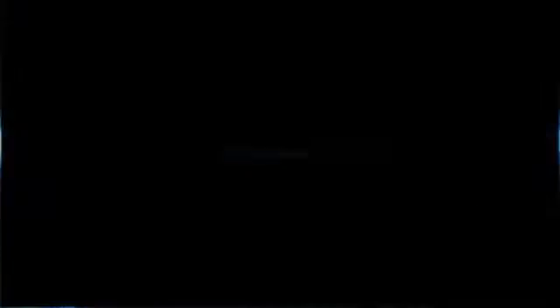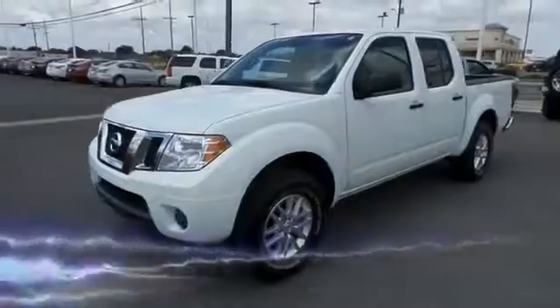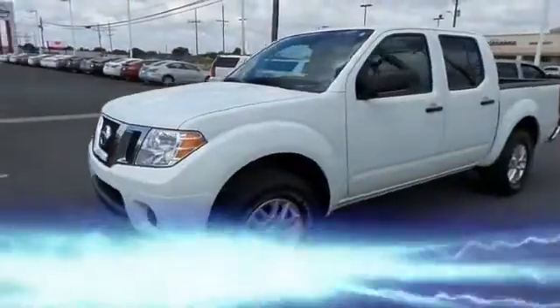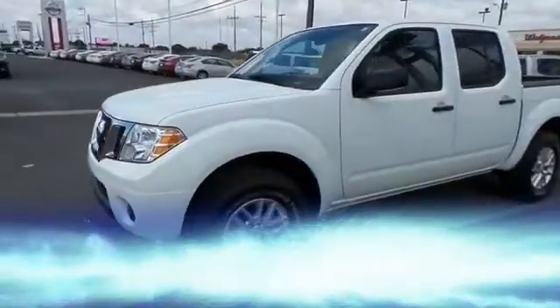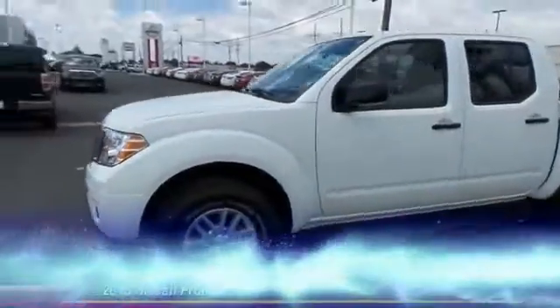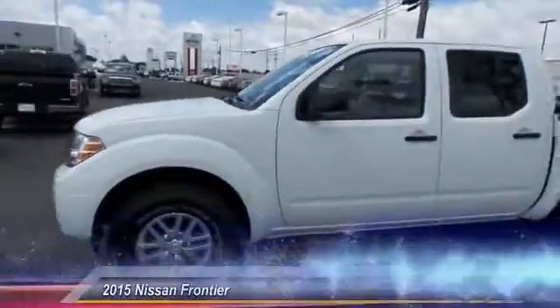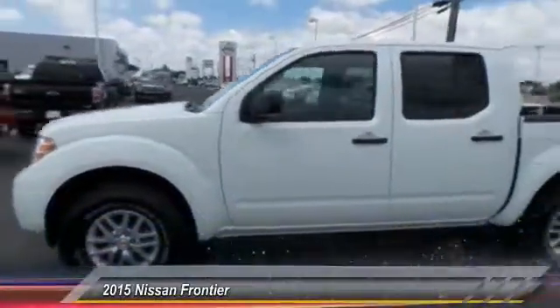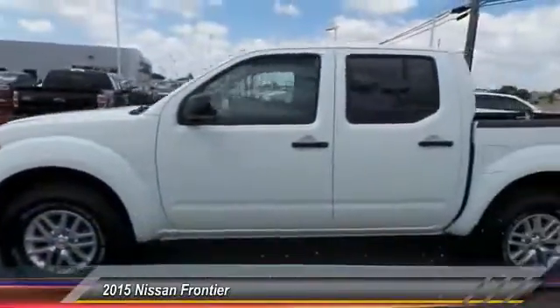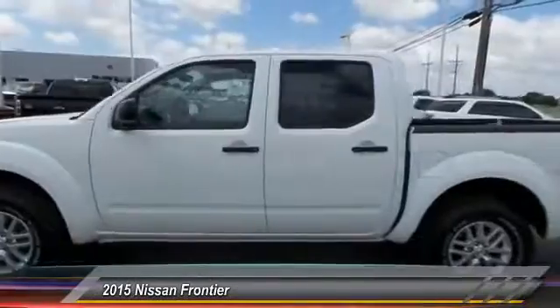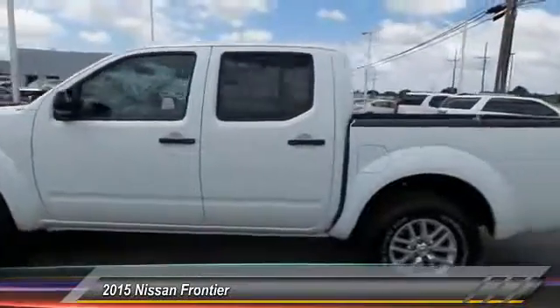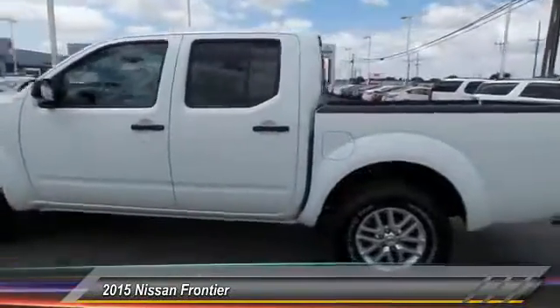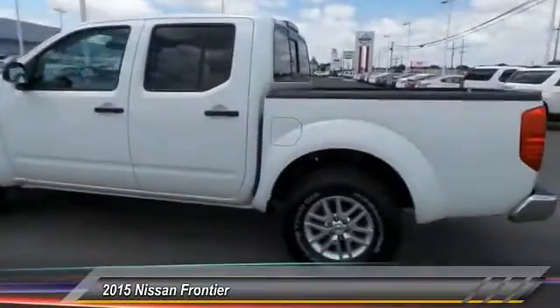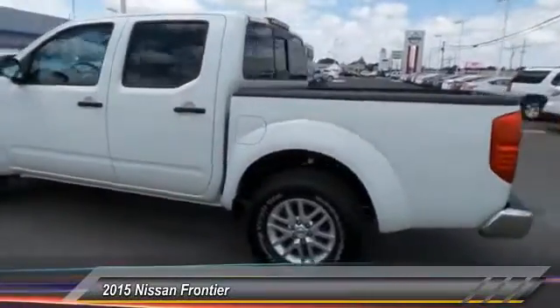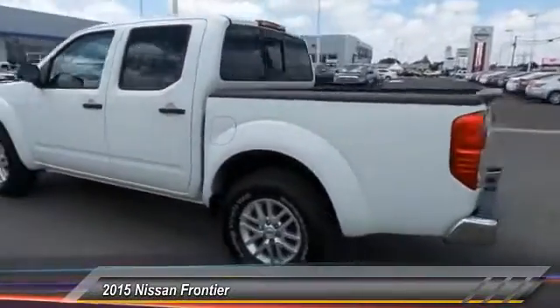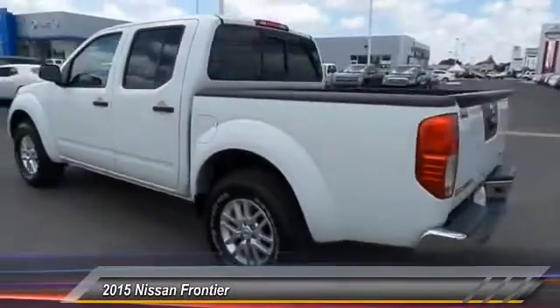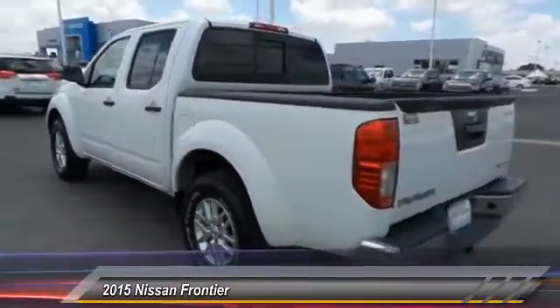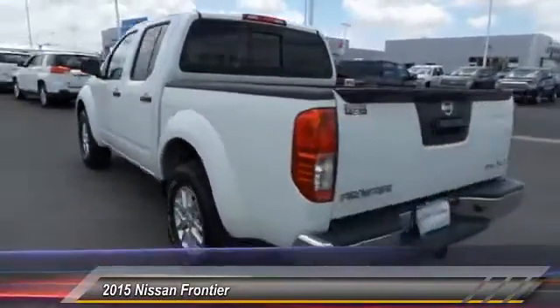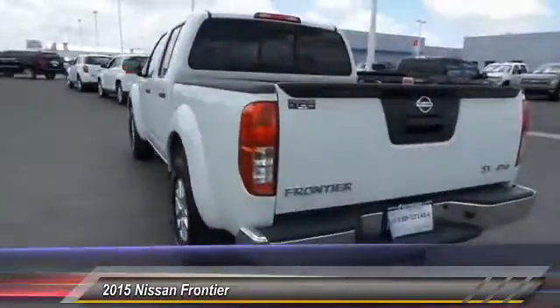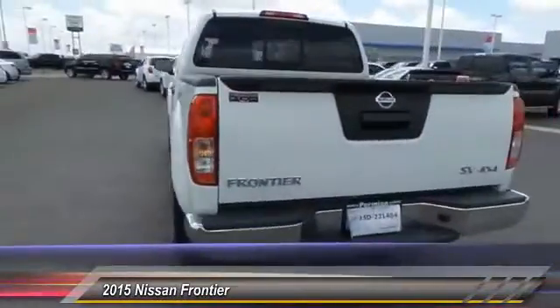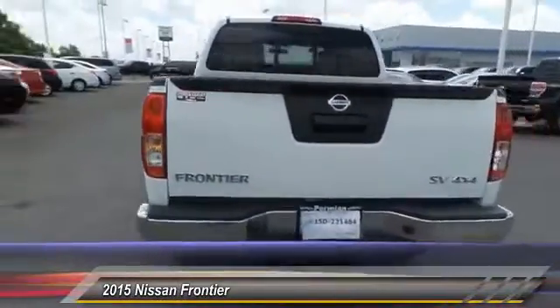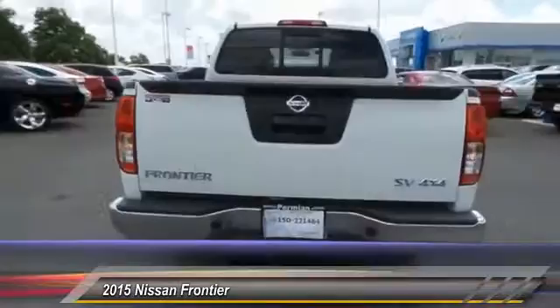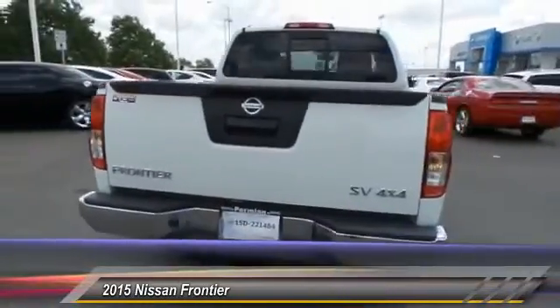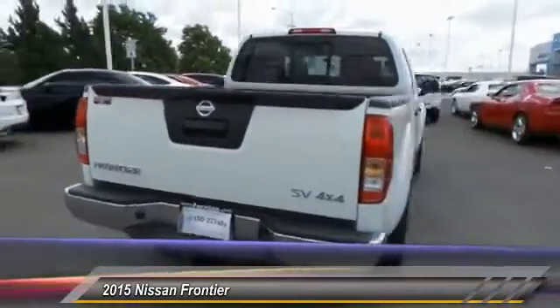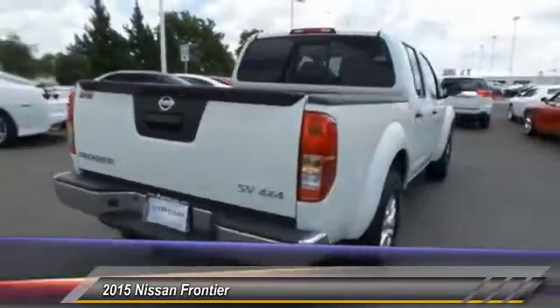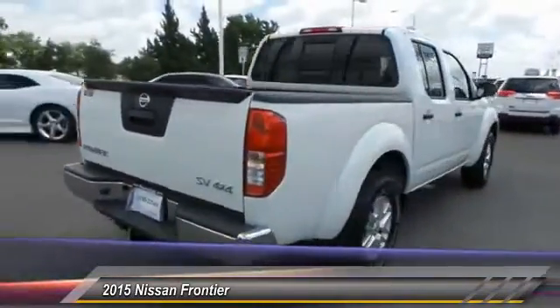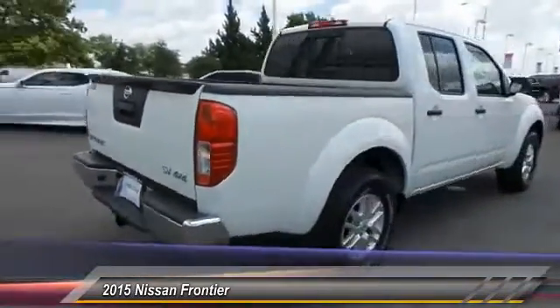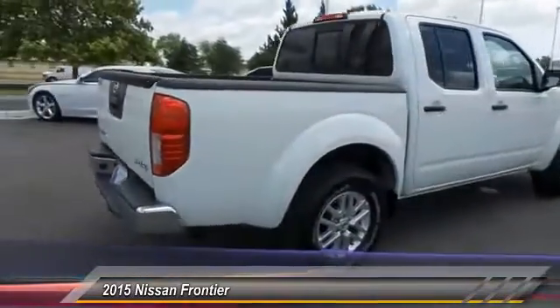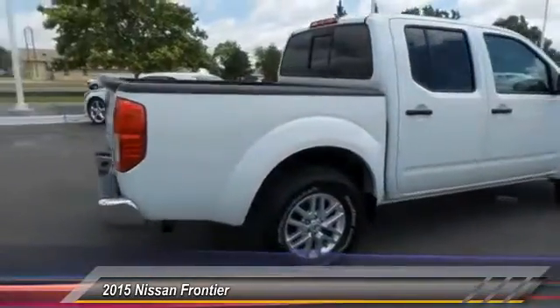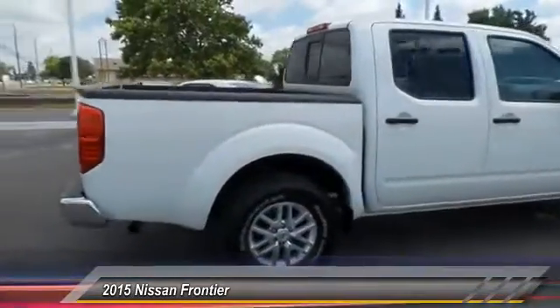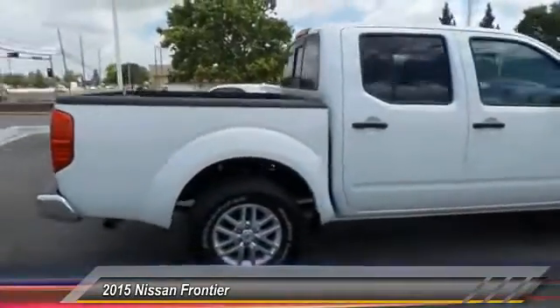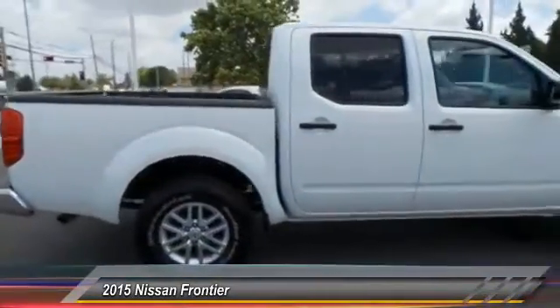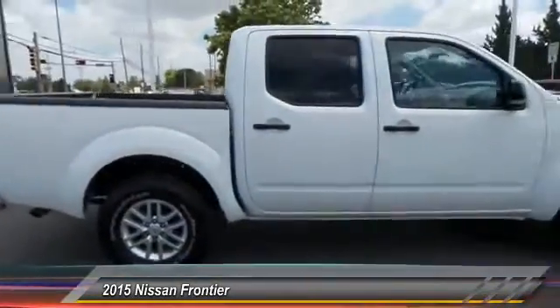The 2015 Nissan Frontier offers a full-length, fully boxed frame for strength, serious off-road capabilities, and a five-star rating for side impact crash safety.